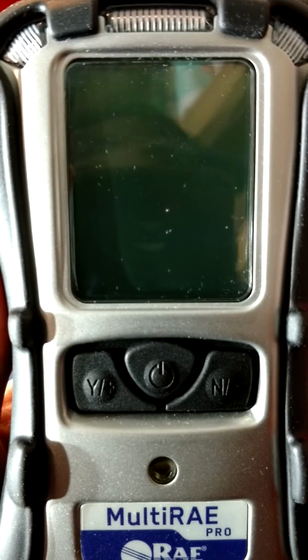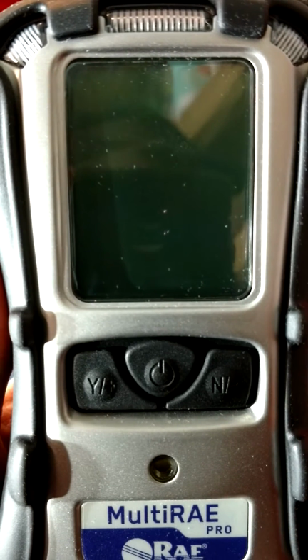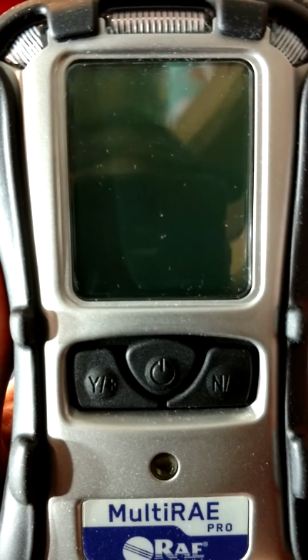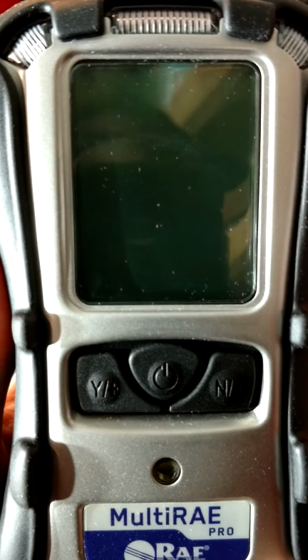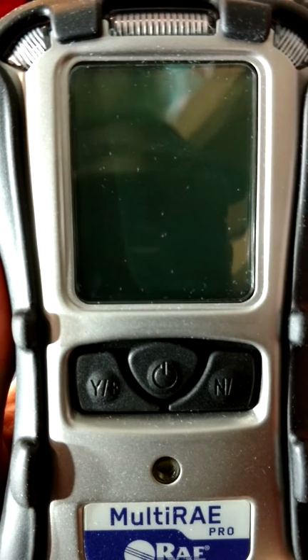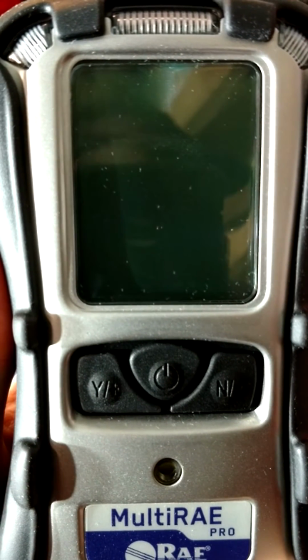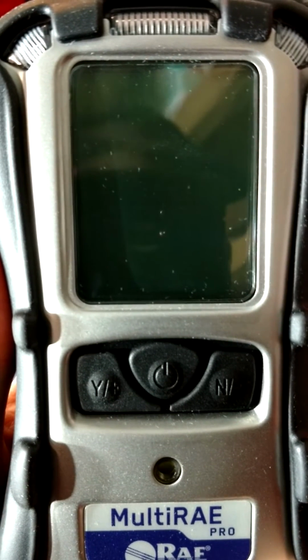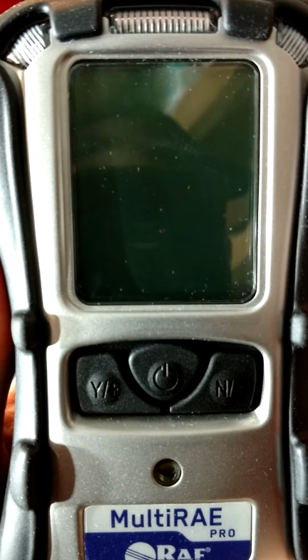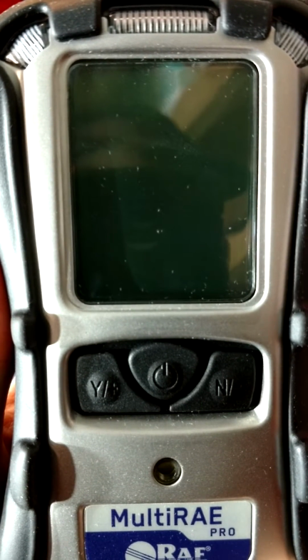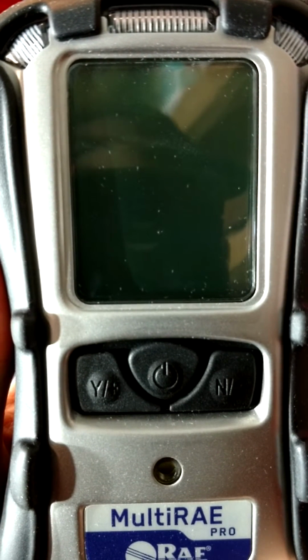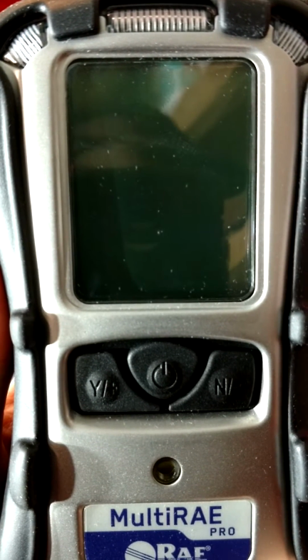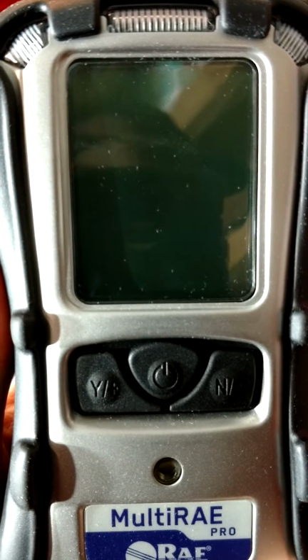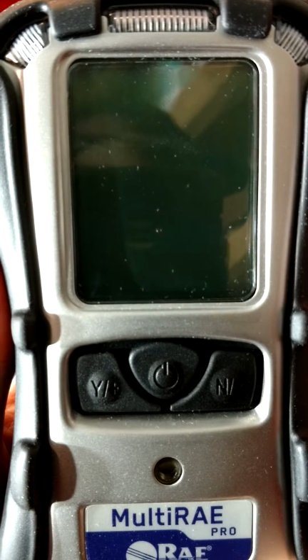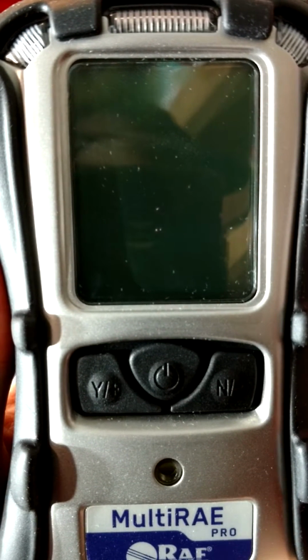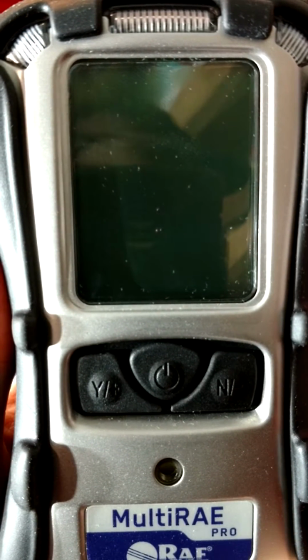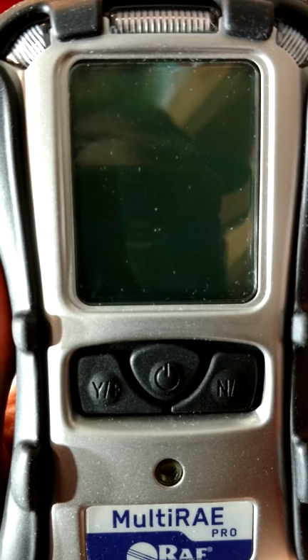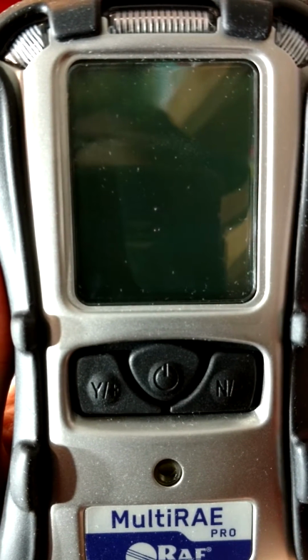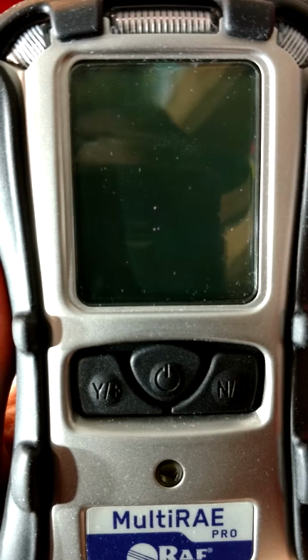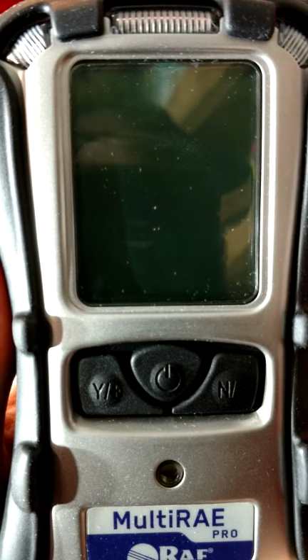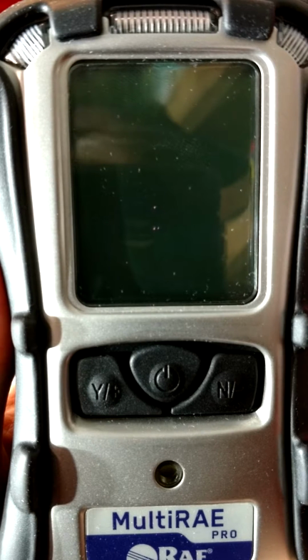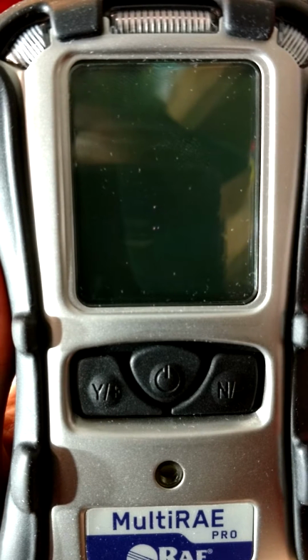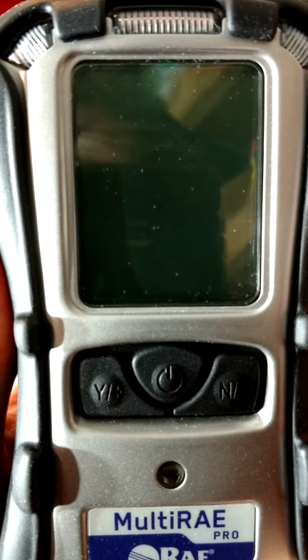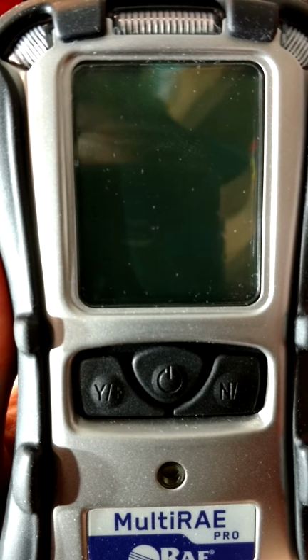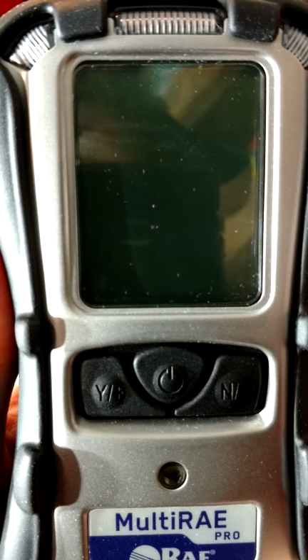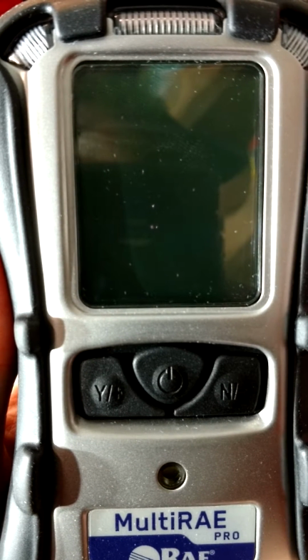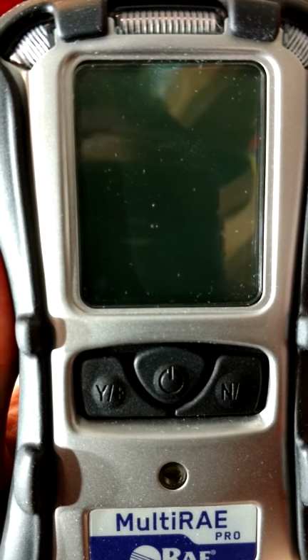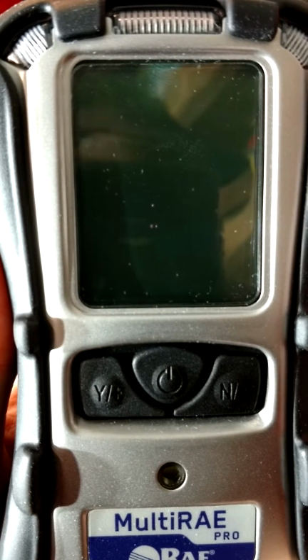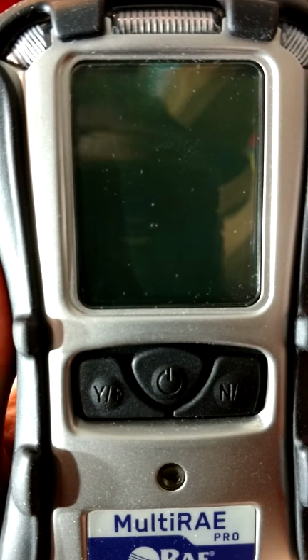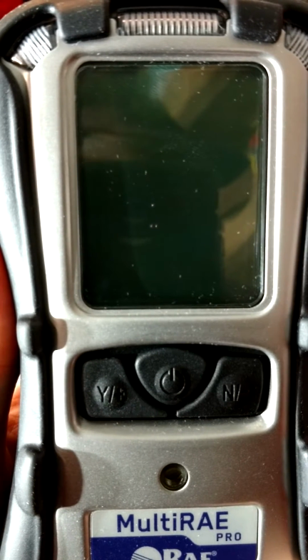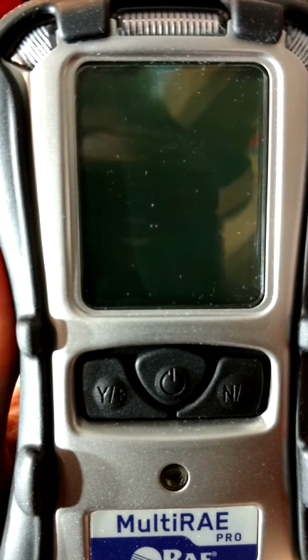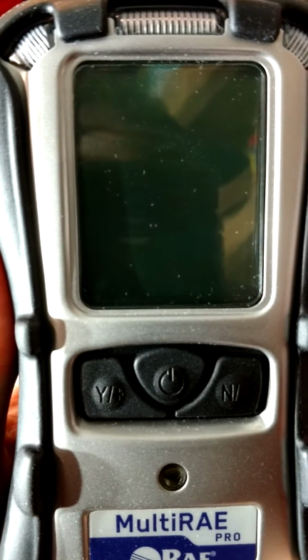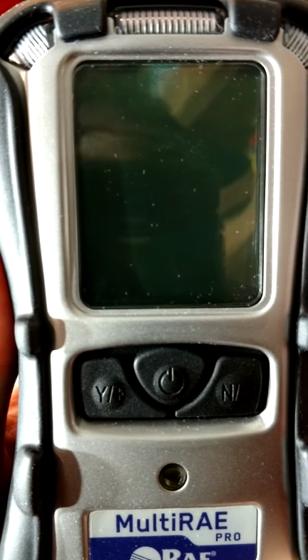Hello, this is Chris Cassidy of the Dutchess County Hazmat team. In this video, we're going to go over some of the indications and features of our newest instrument, the Multiray Pro.